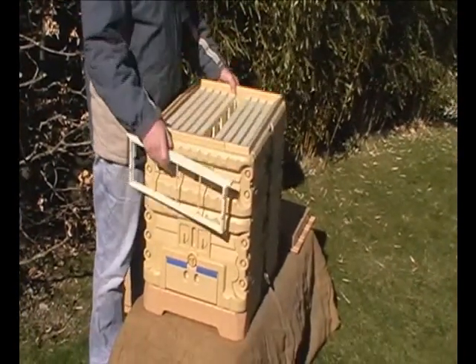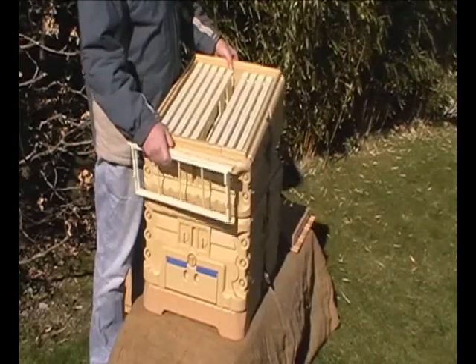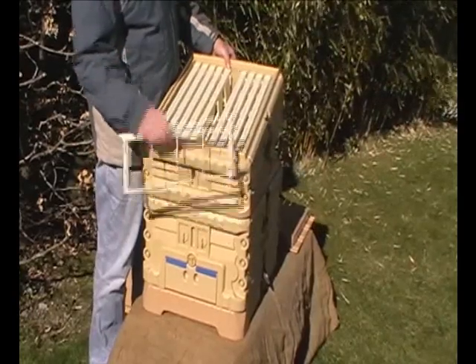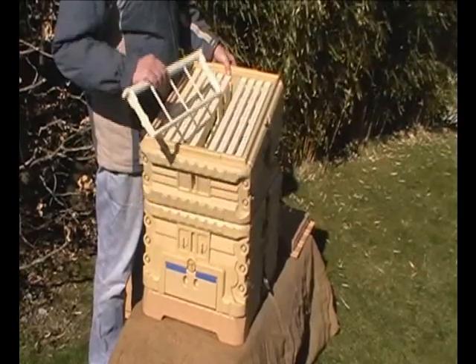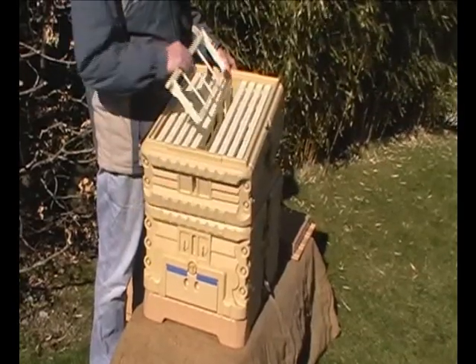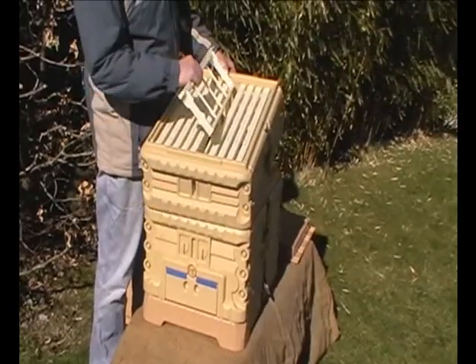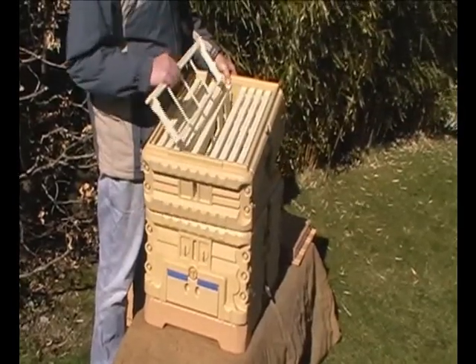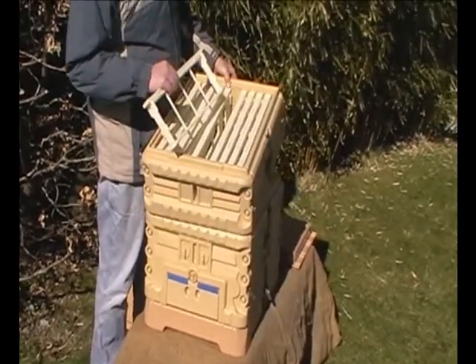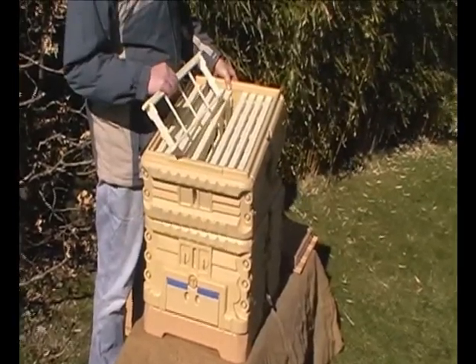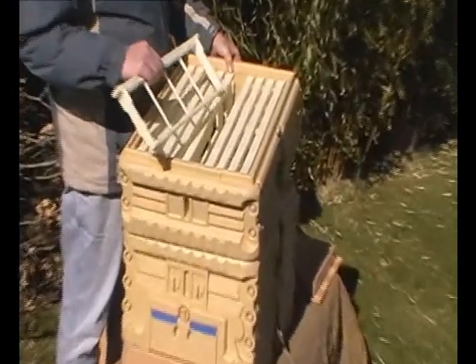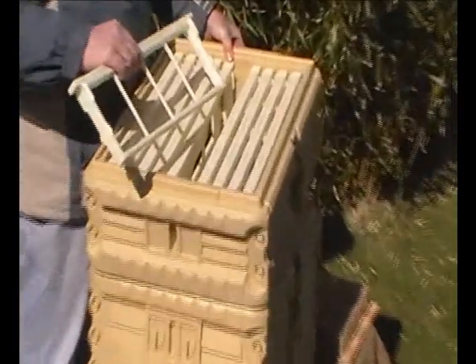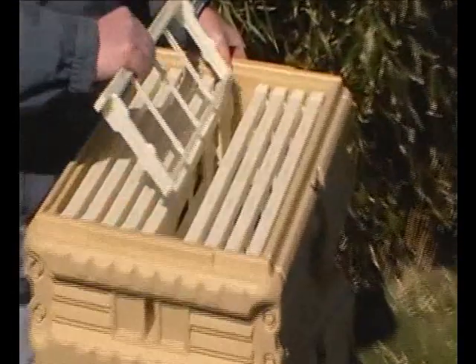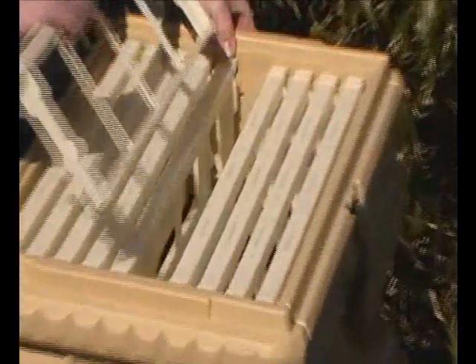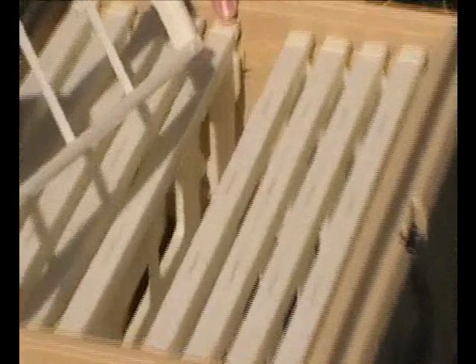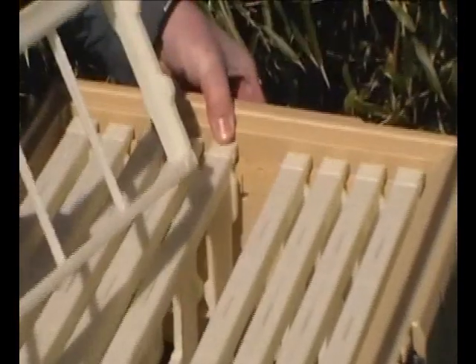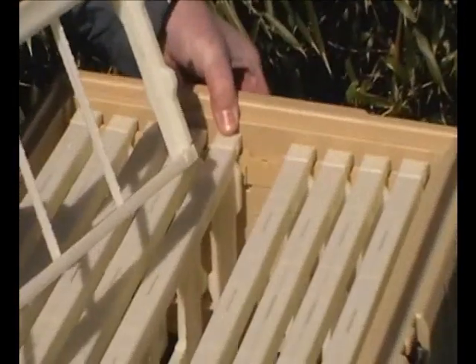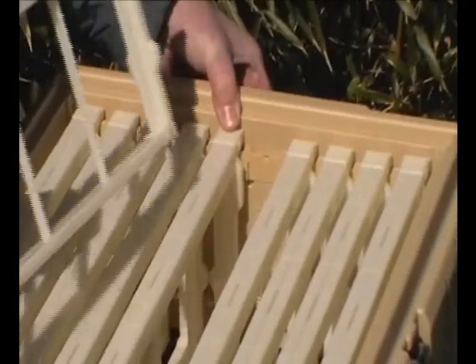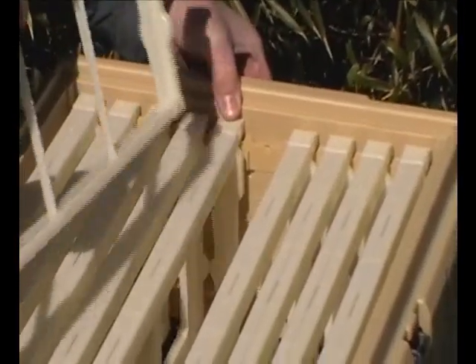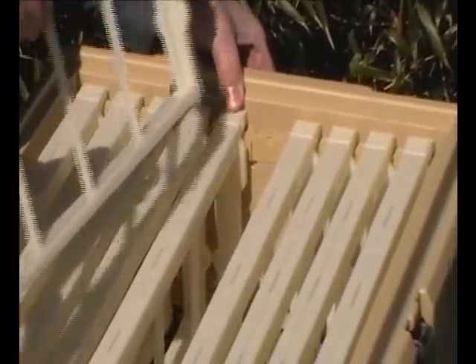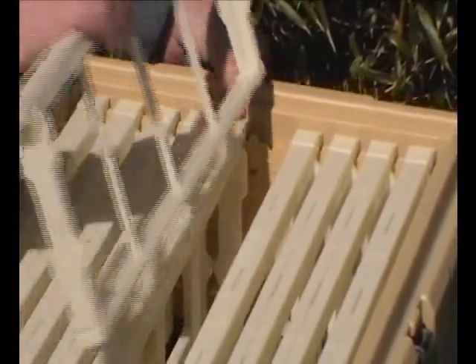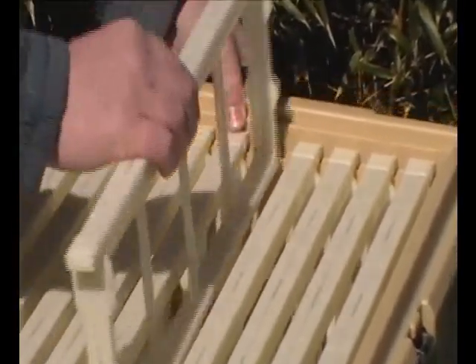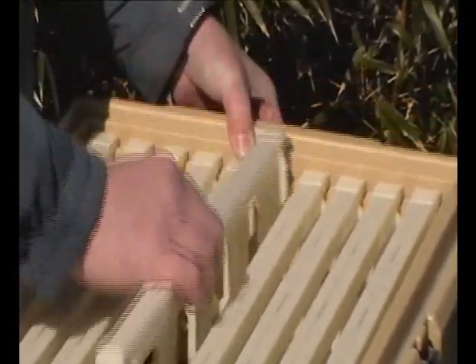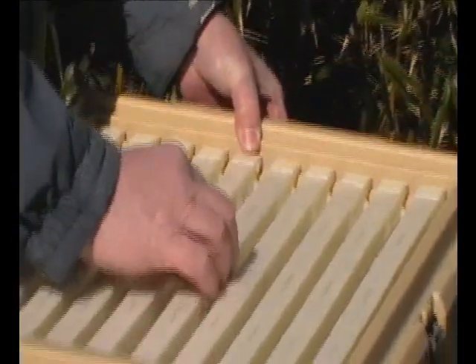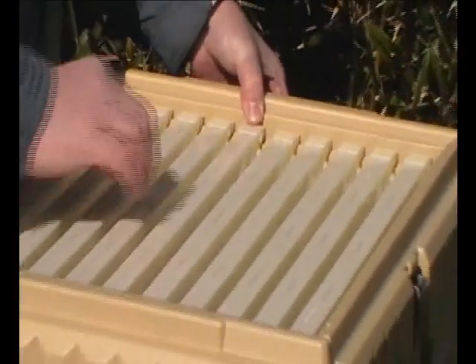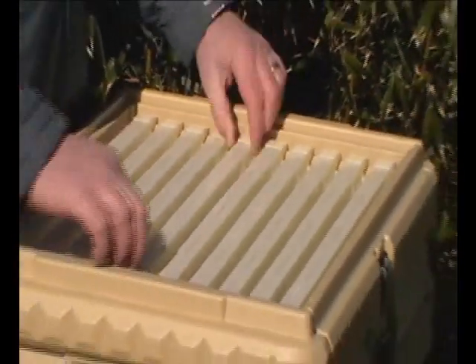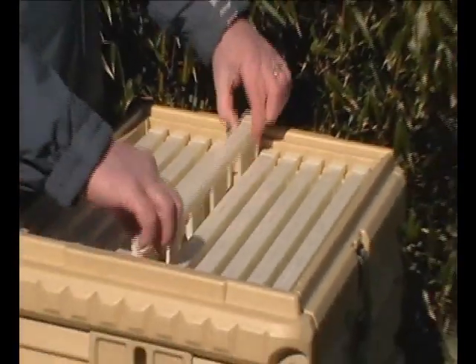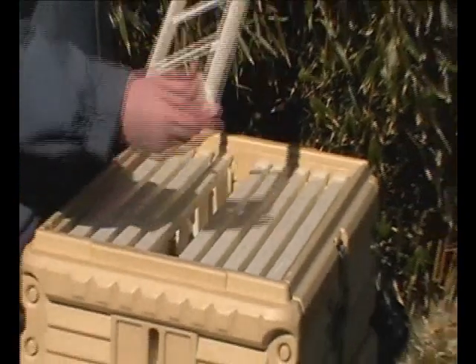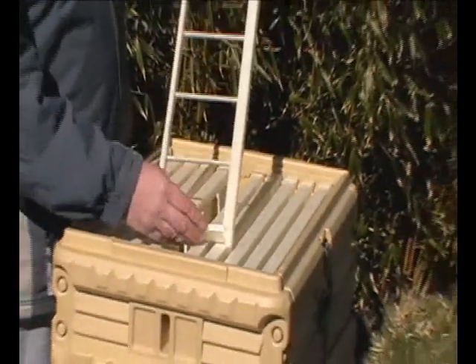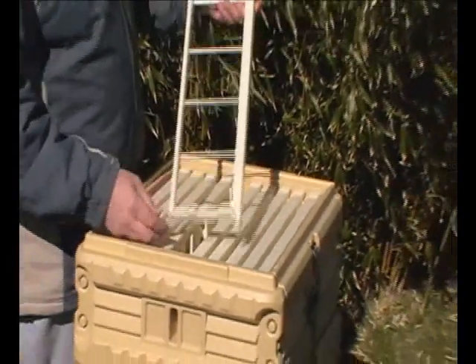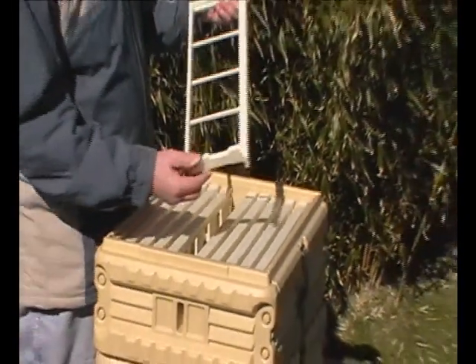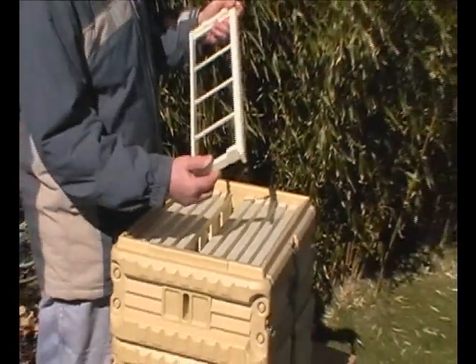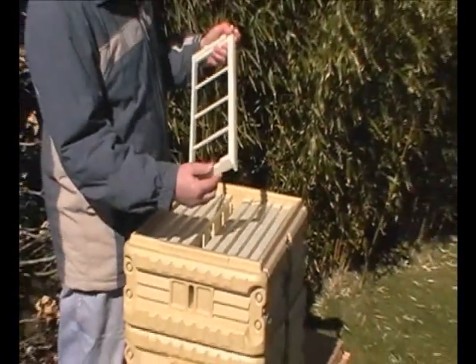As you can see on the Super, they have castellated tops and the frames are the same. These can be removed so they run freely across the top. Also, the frames are Hoffman-style self-spacing.